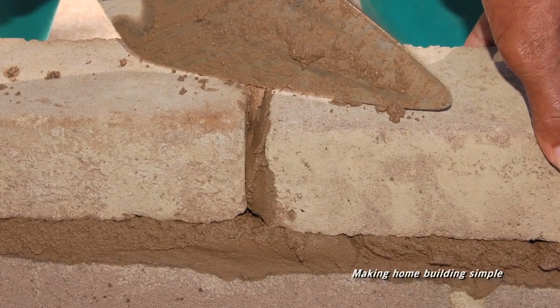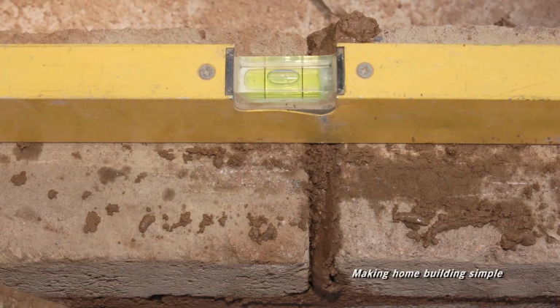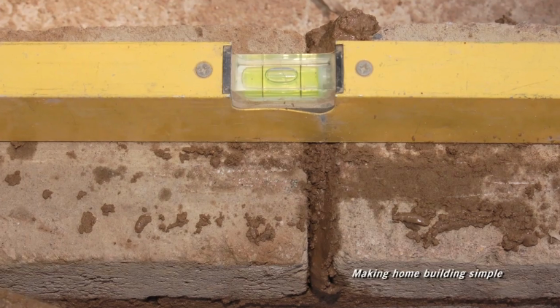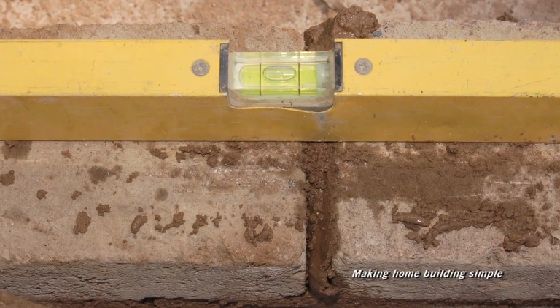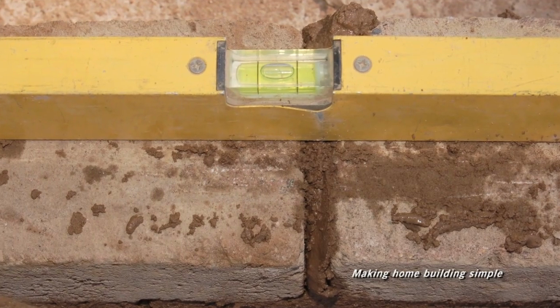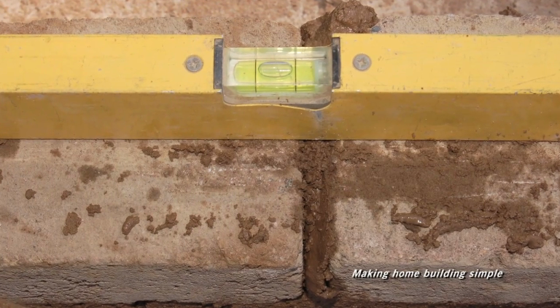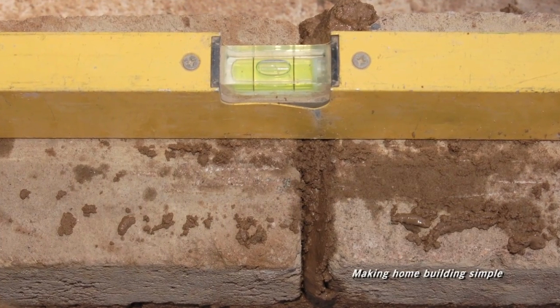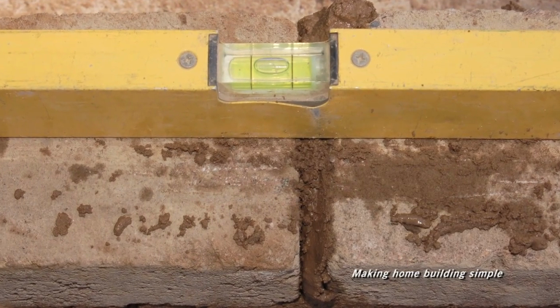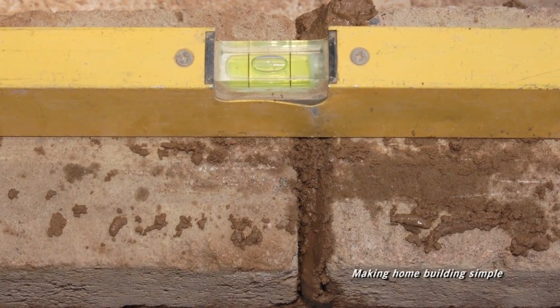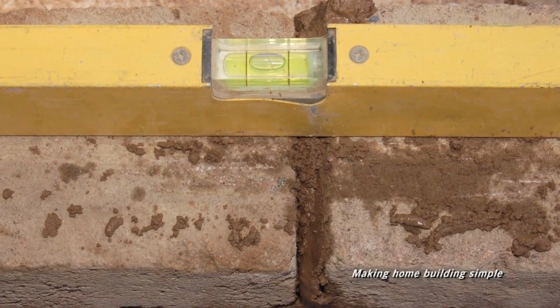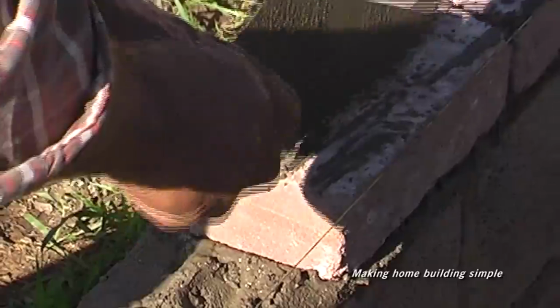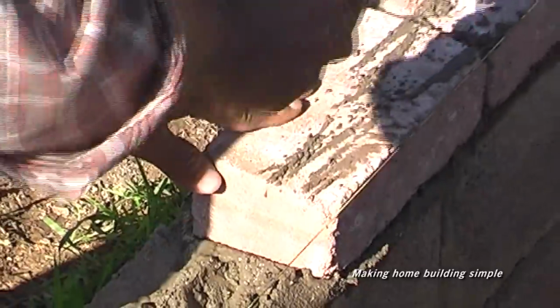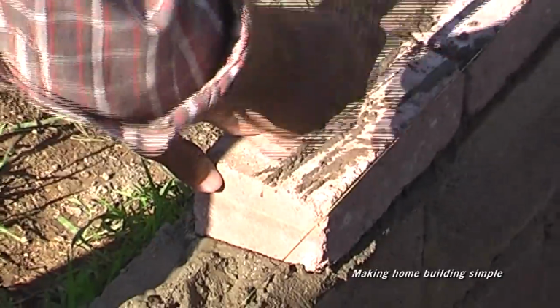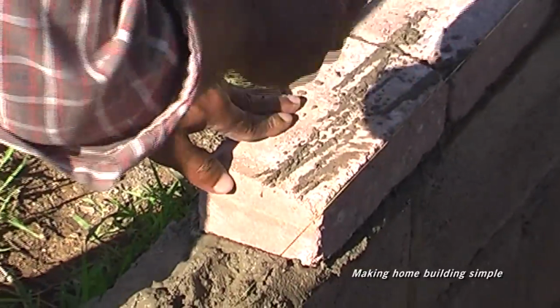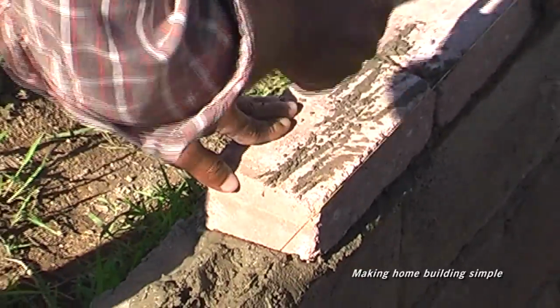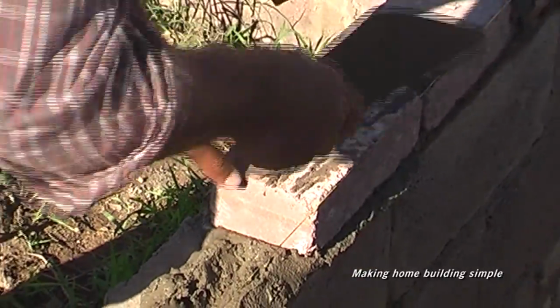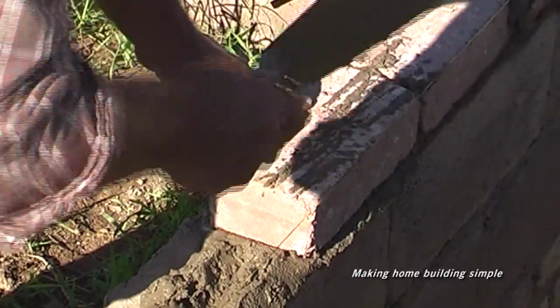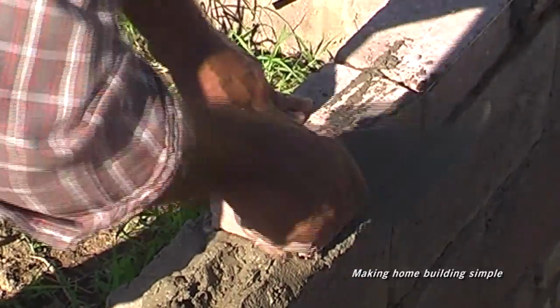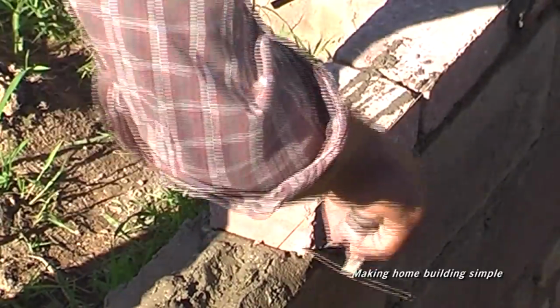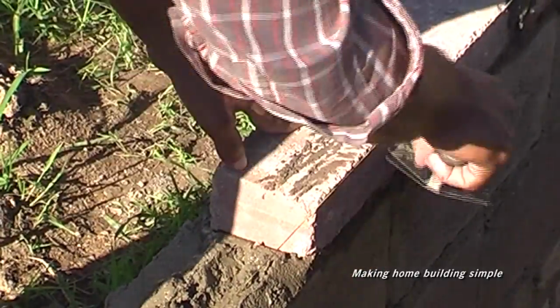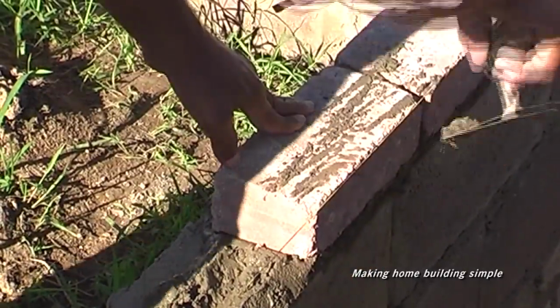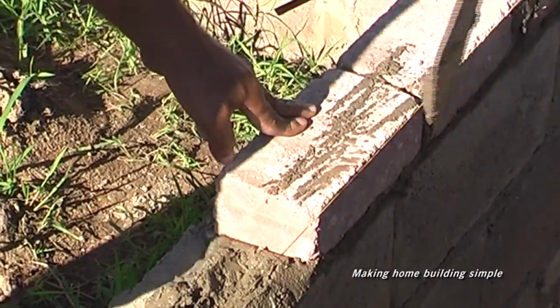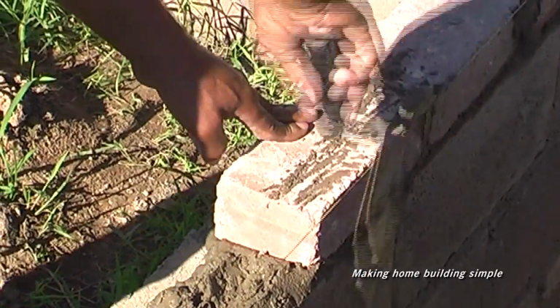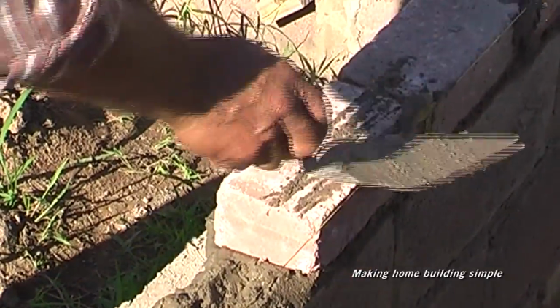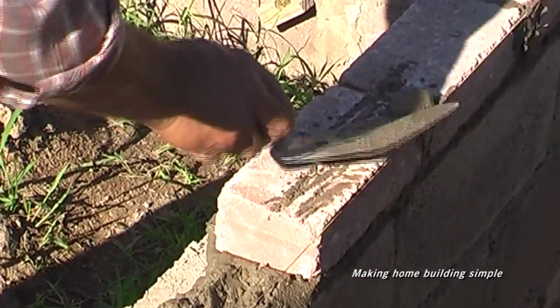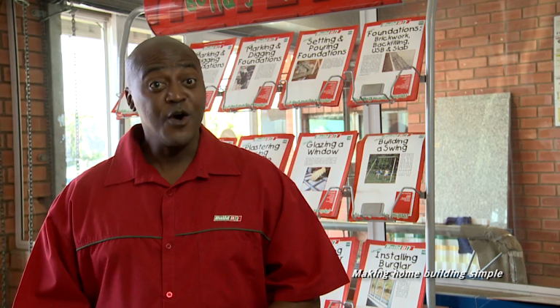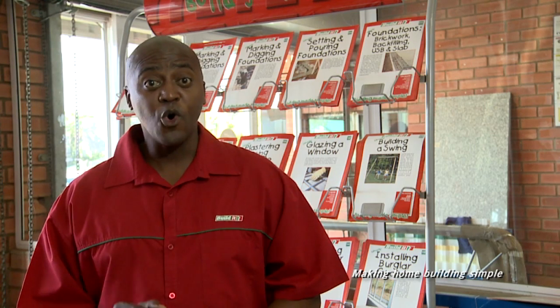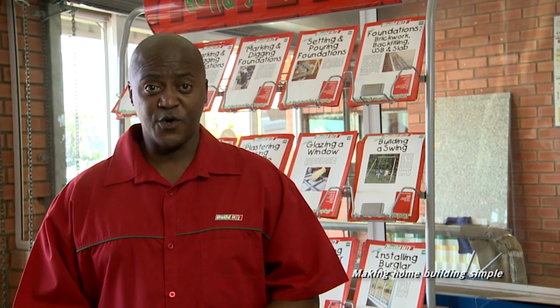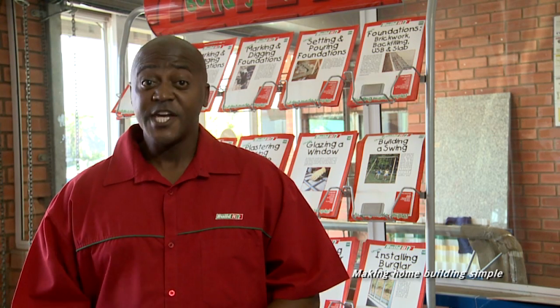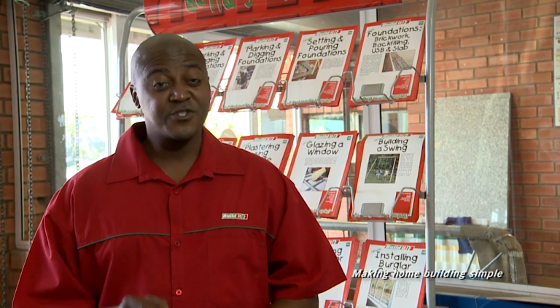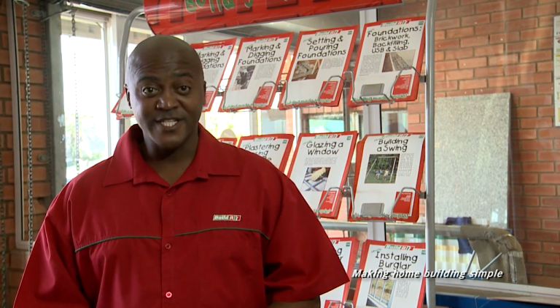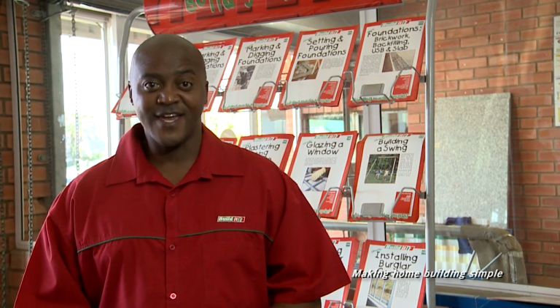After three bricks, use a spirit level to check they are horizontal. Make any adjustments by tapping them down with the trowel handle. Tap the upper edge with the trowel to move sideways. It's that simple.